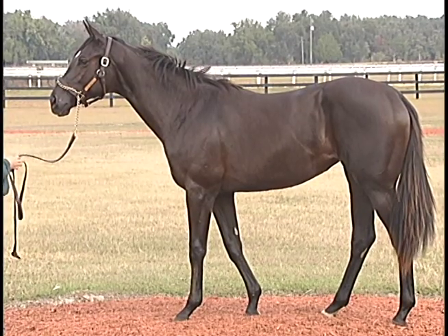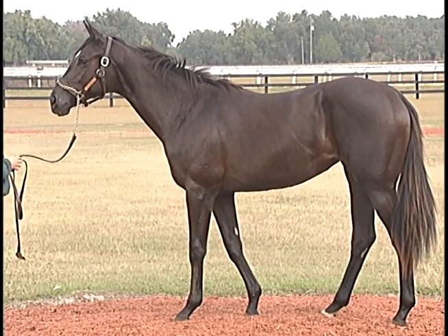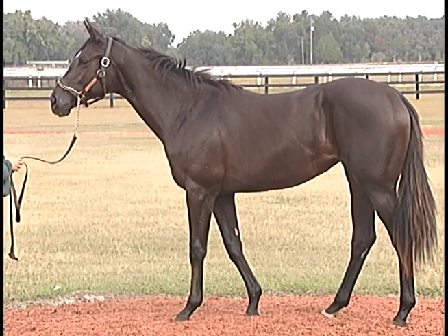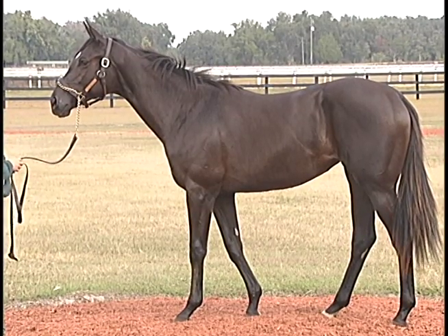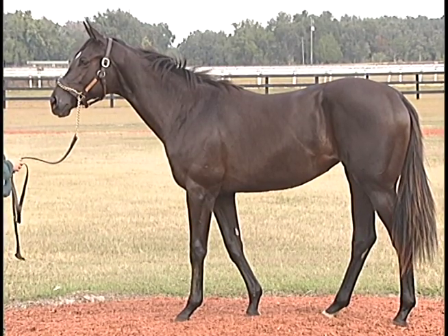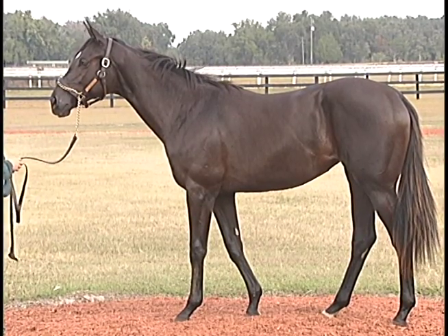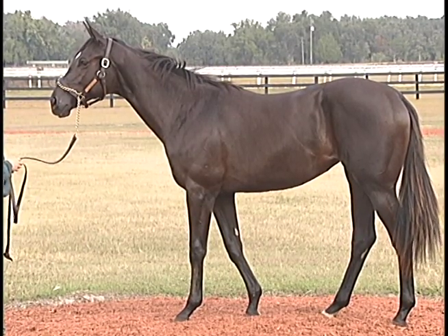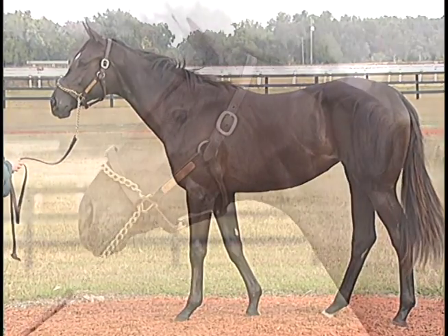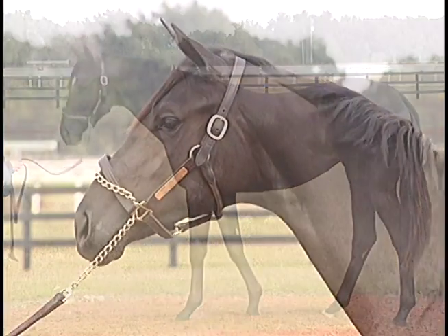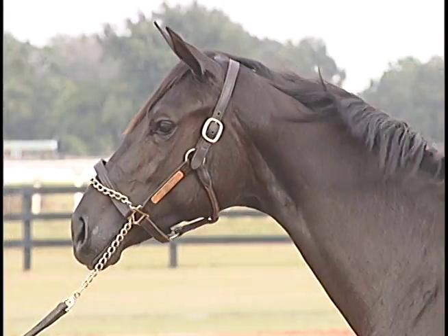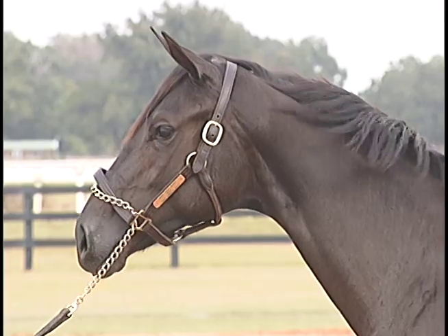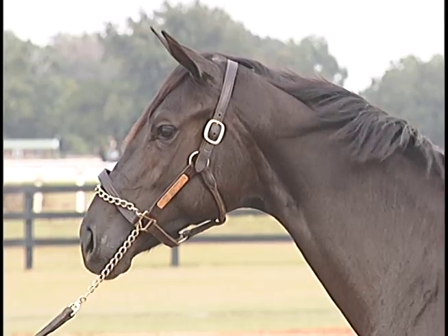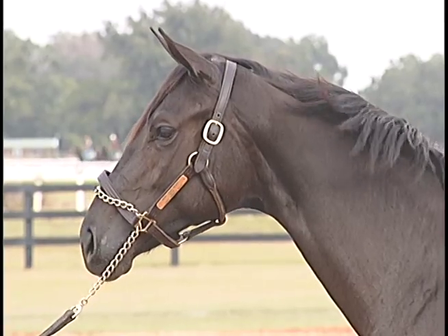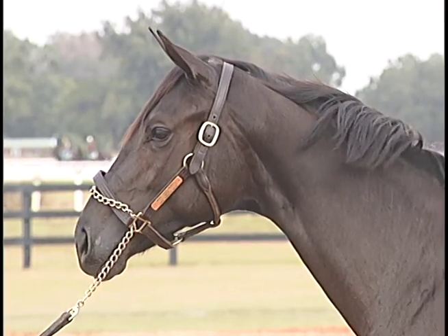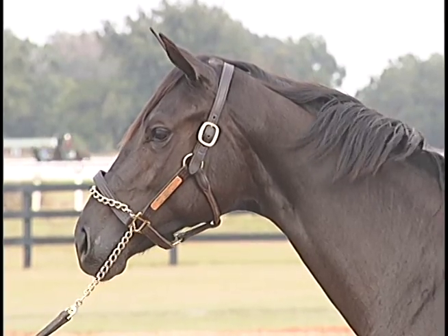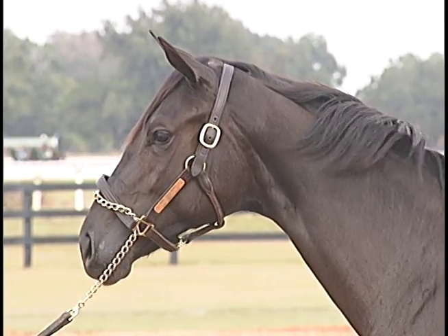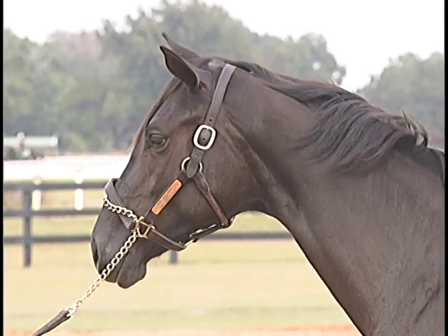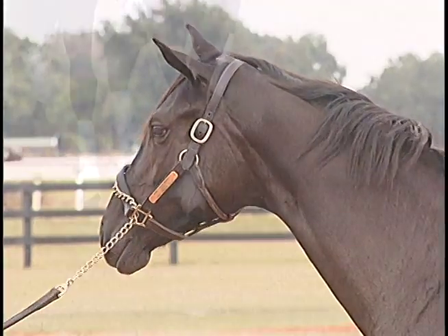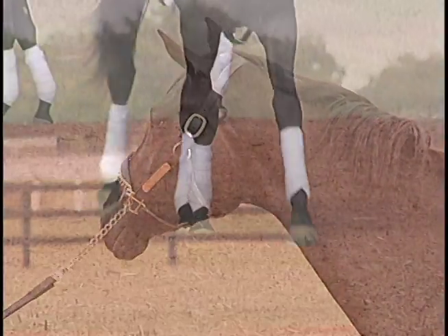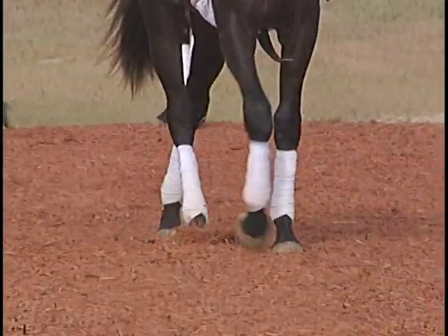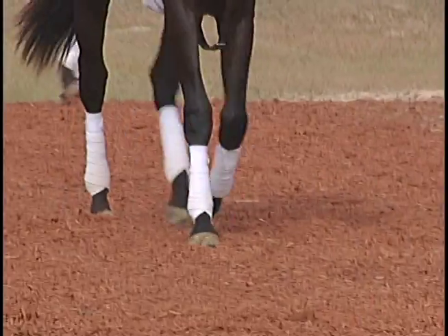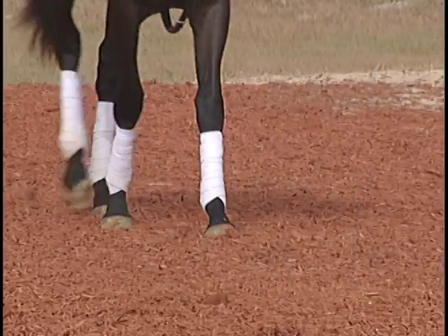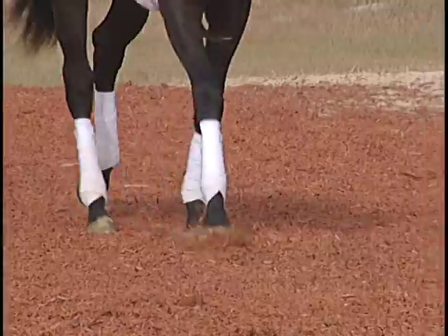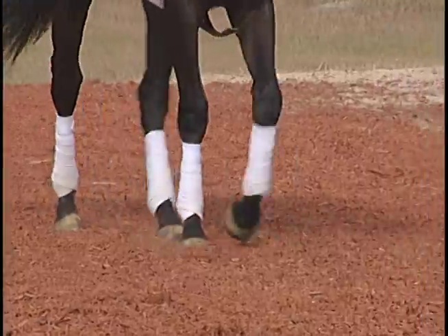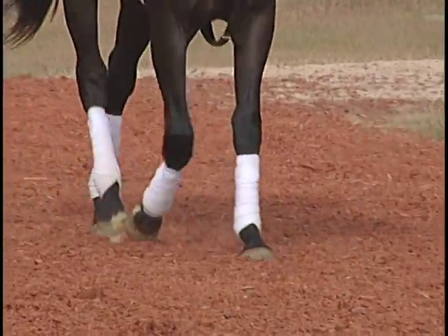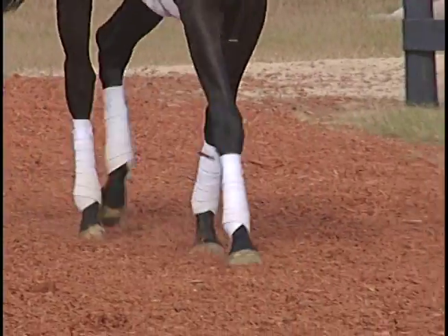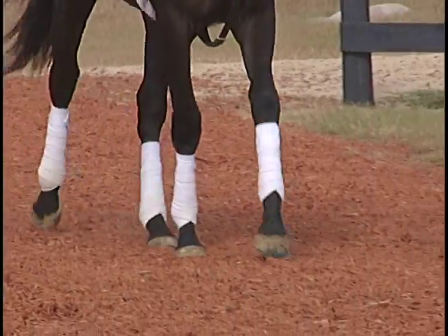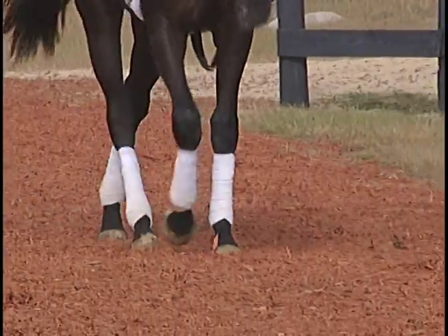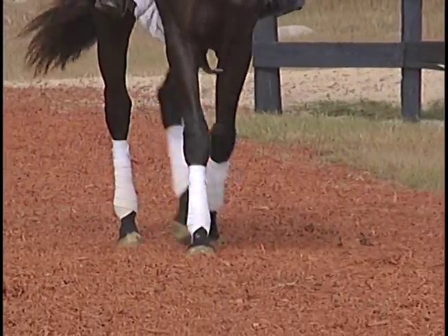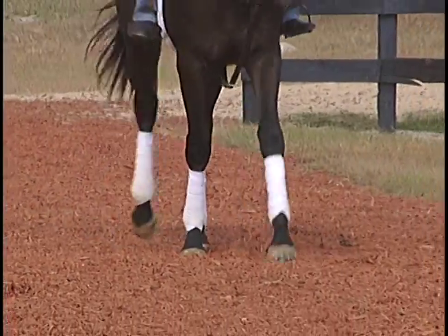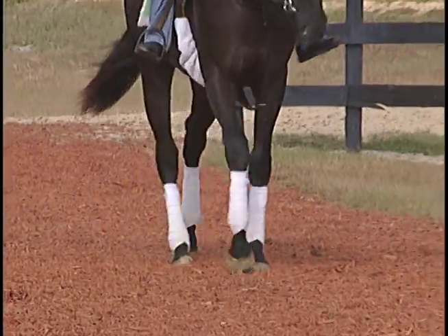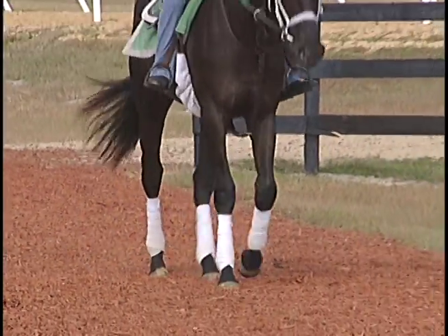This filly just fell into place. You can see how athletic she is. She's exactly the type of filly that we've had a lot of luck with in the past — very long, looks like she has a pedigree to go two turns.